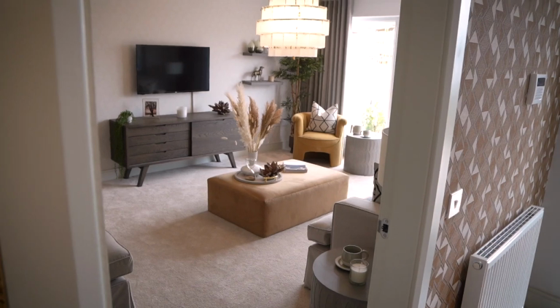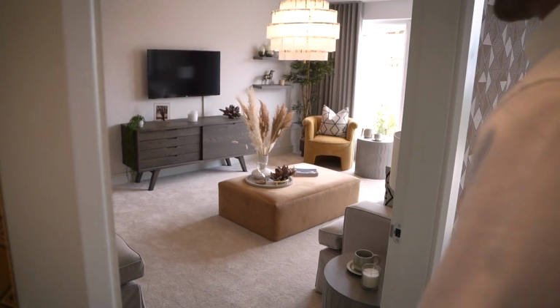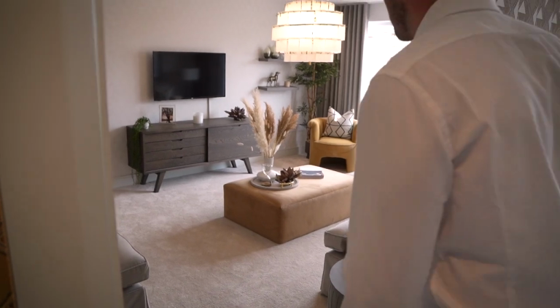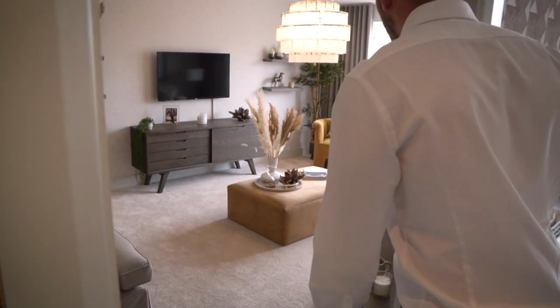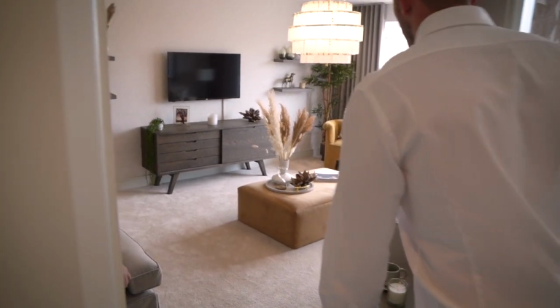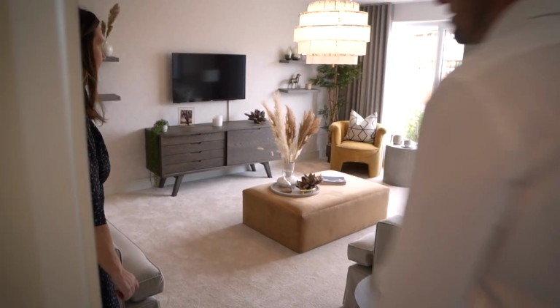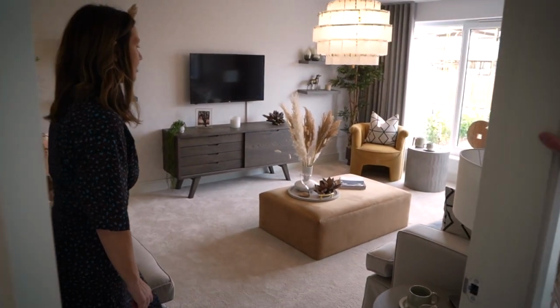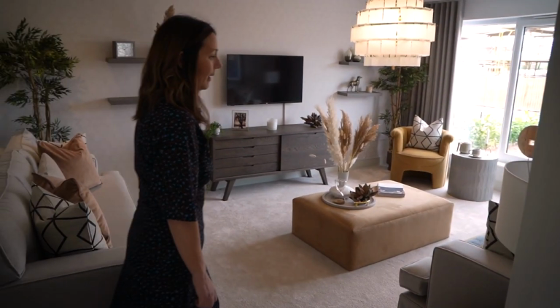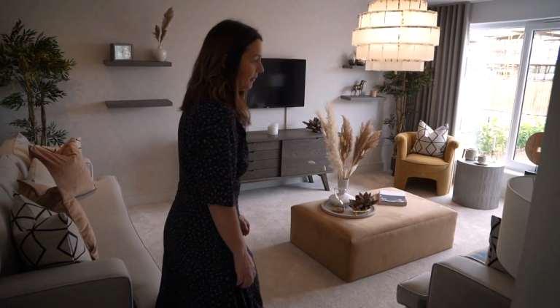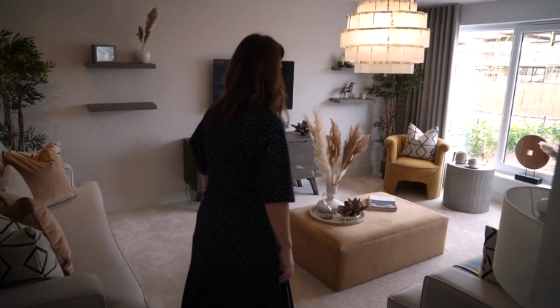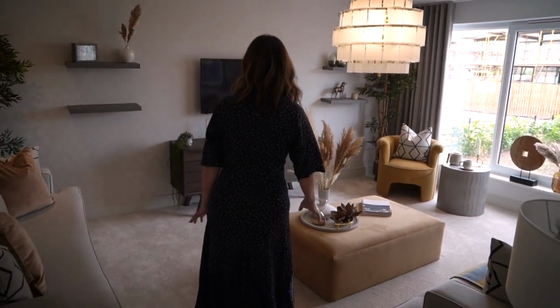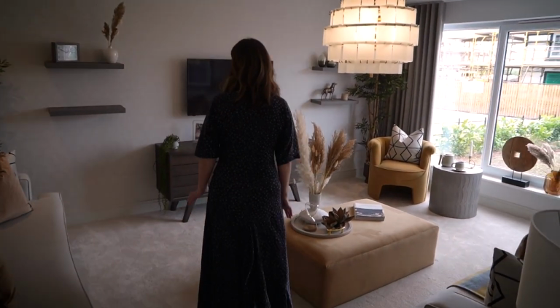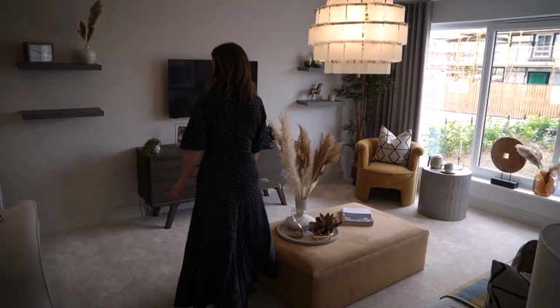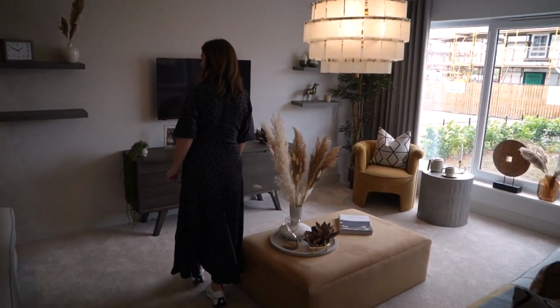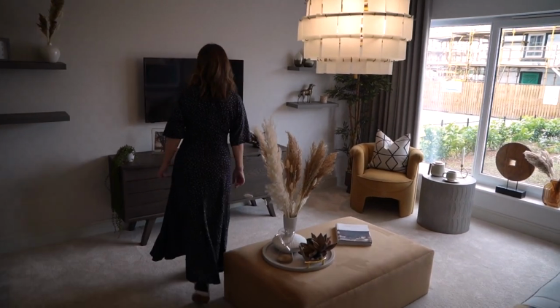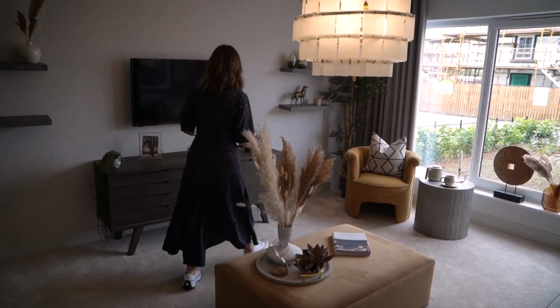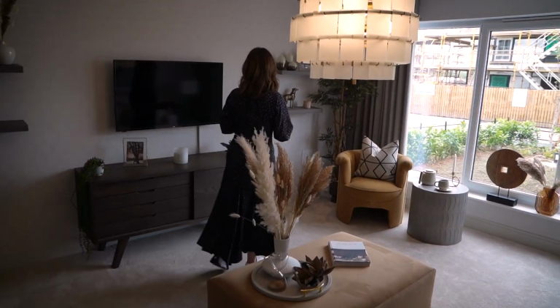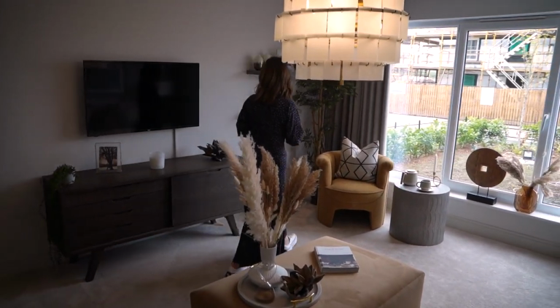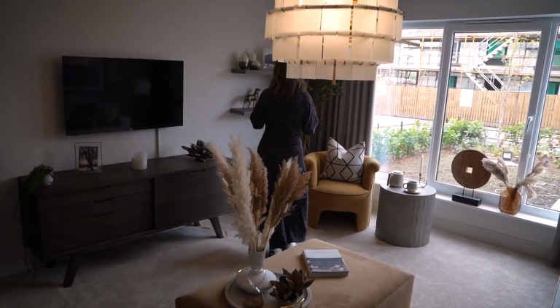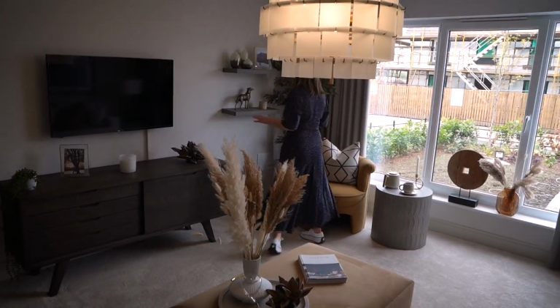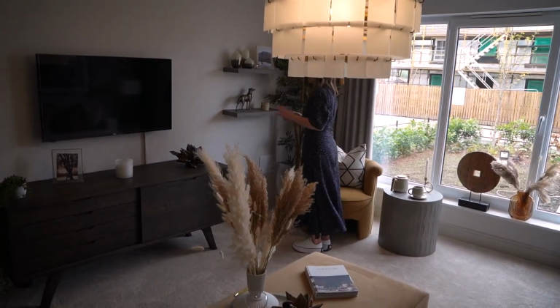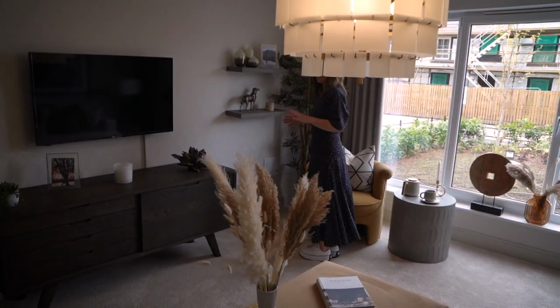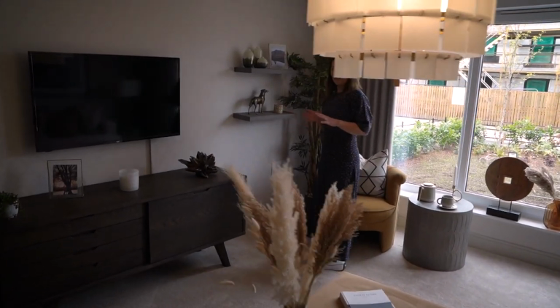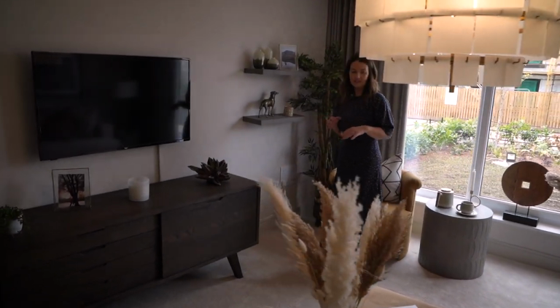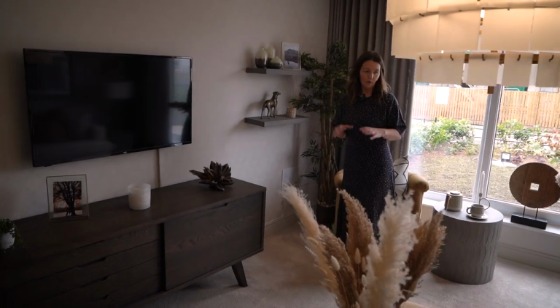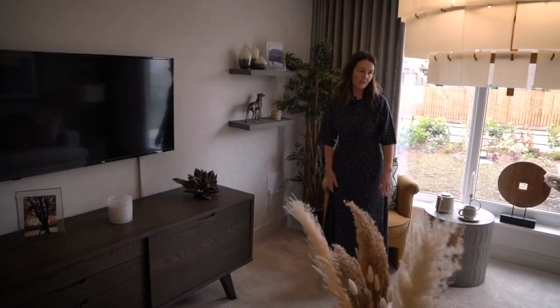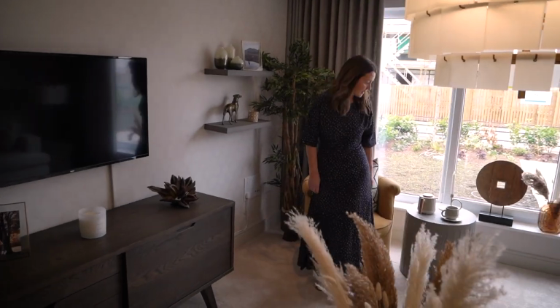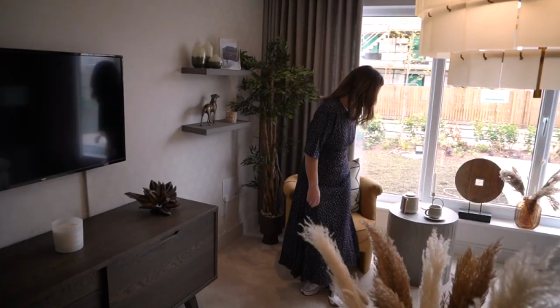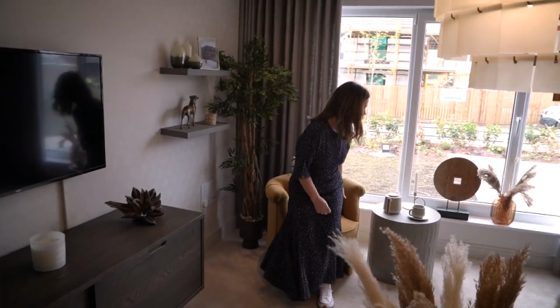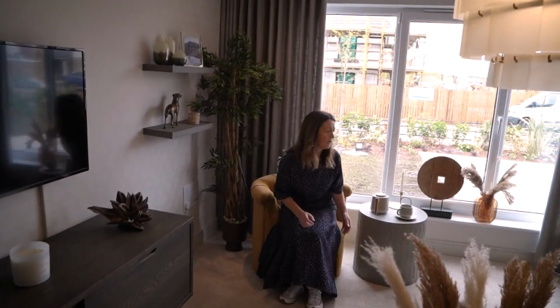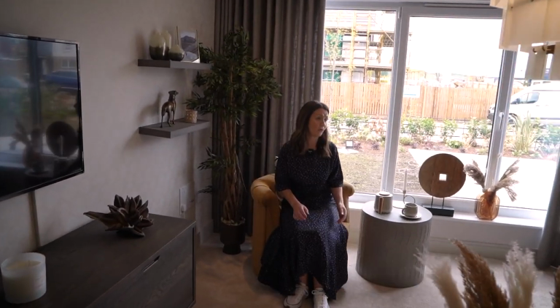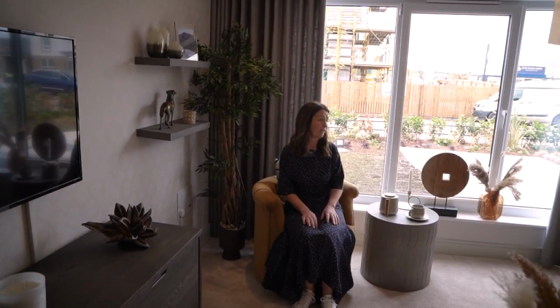Guys, this lounge is gorgeous now. I'm so happy. I must speak to John and just say, do you know what I quite love? This has got a gorgeous court. This feels honestly, feels so lovely.